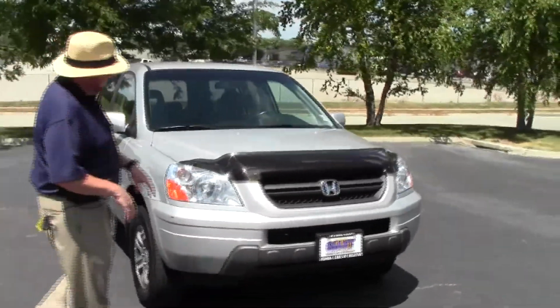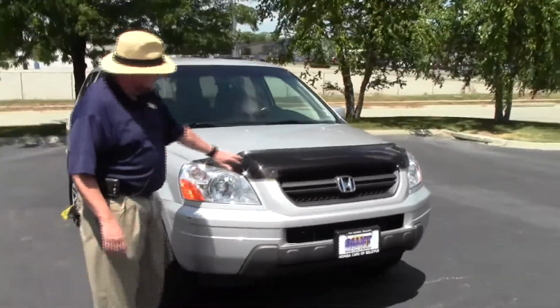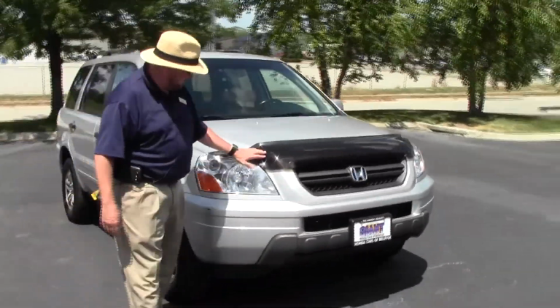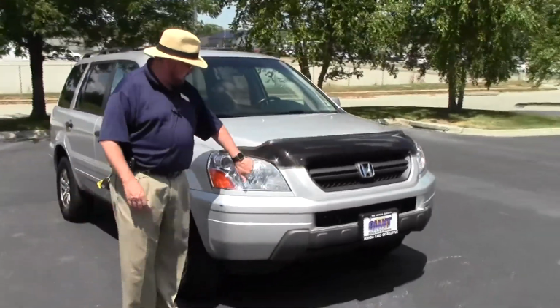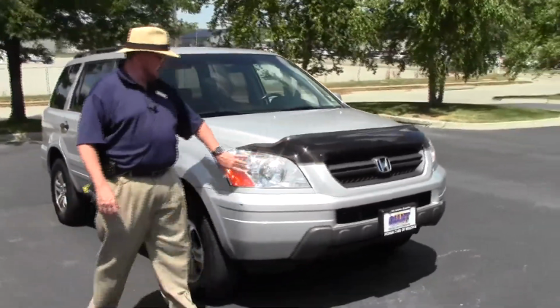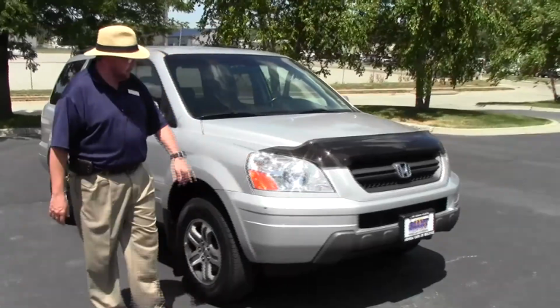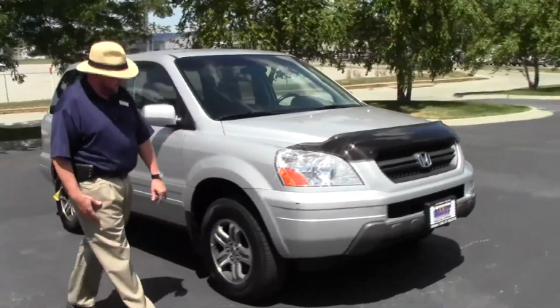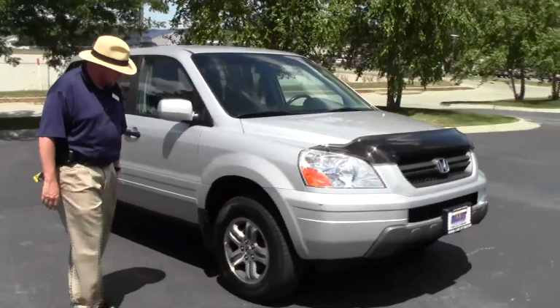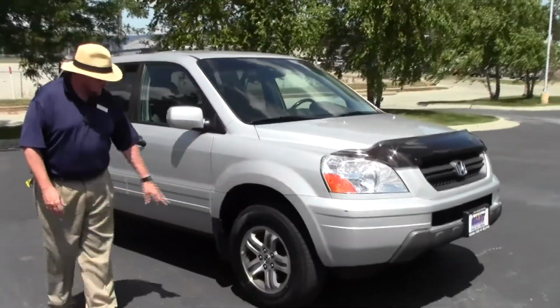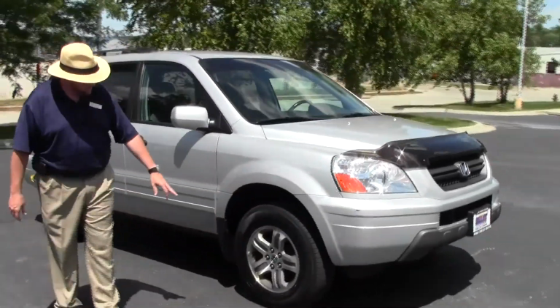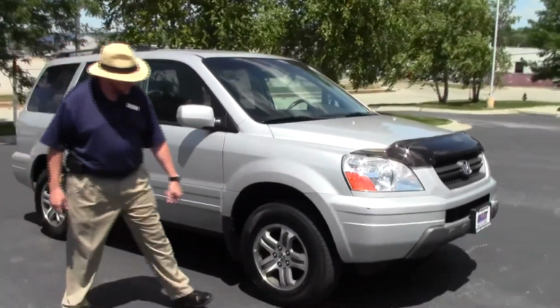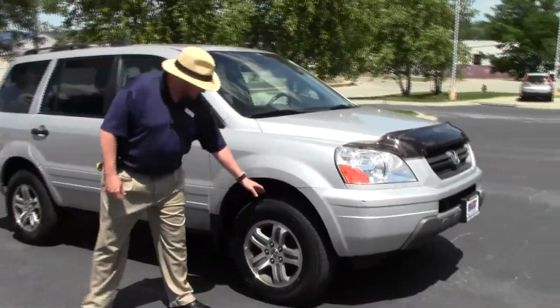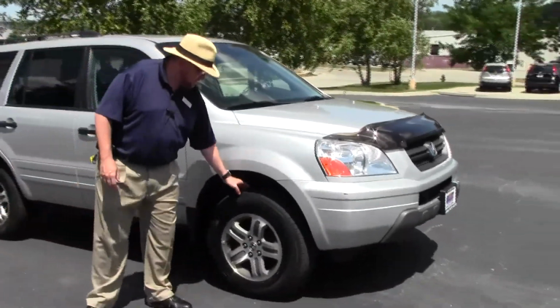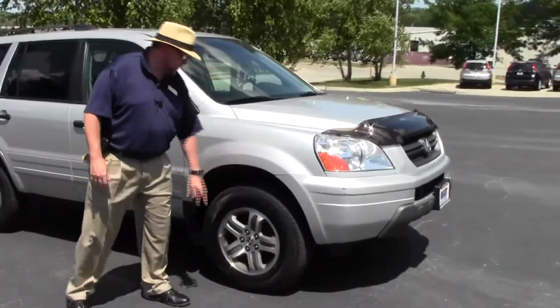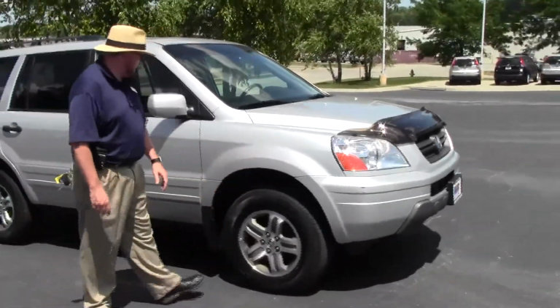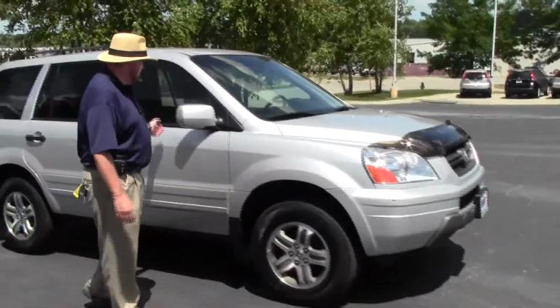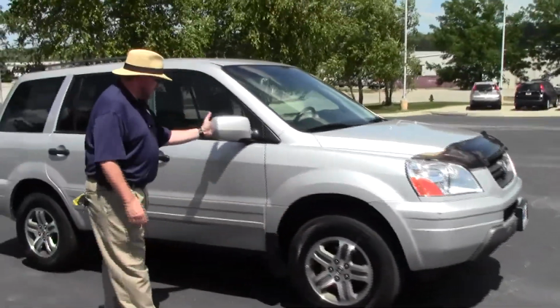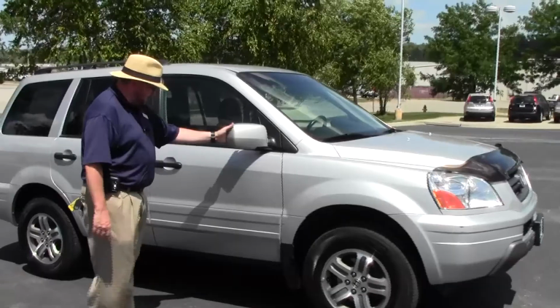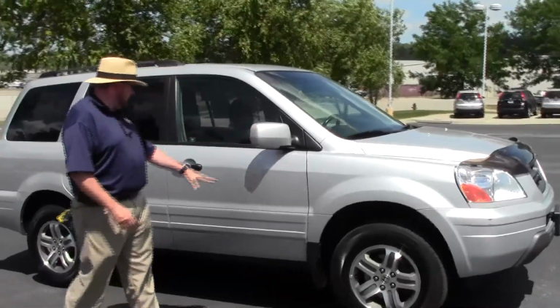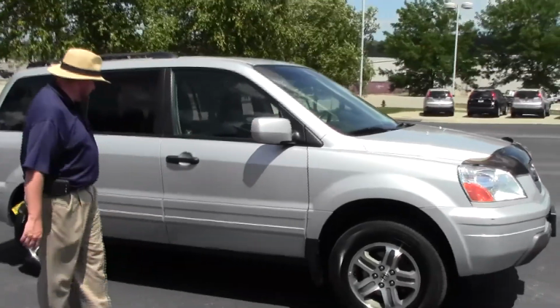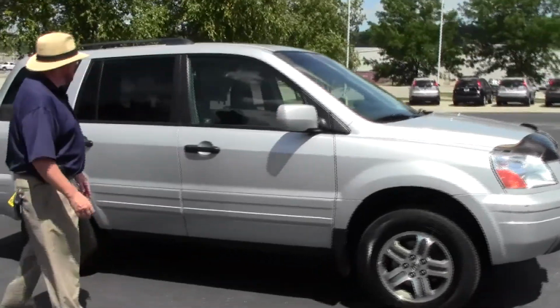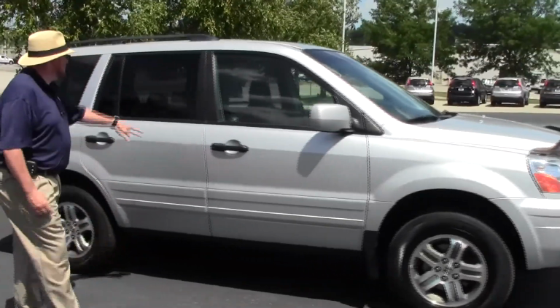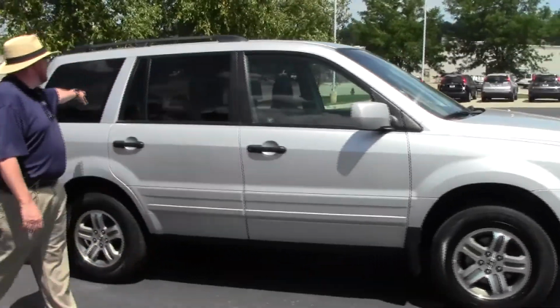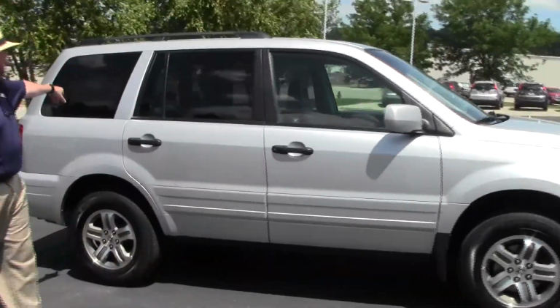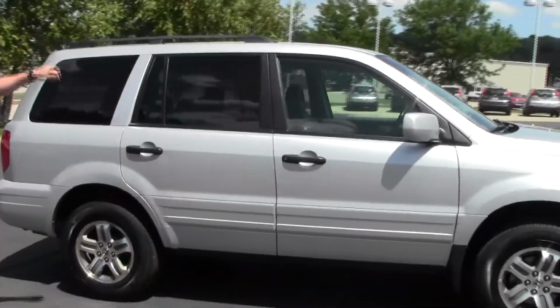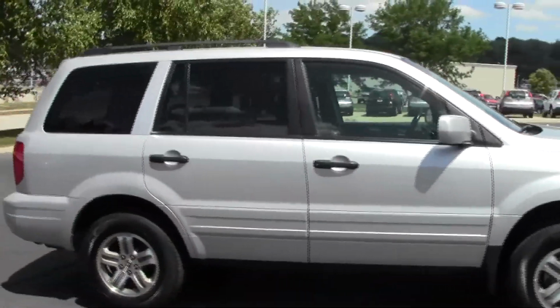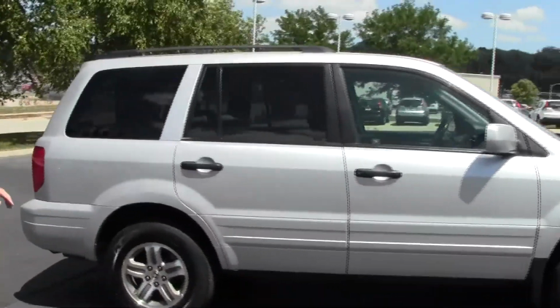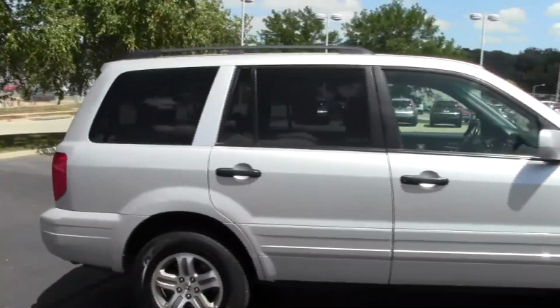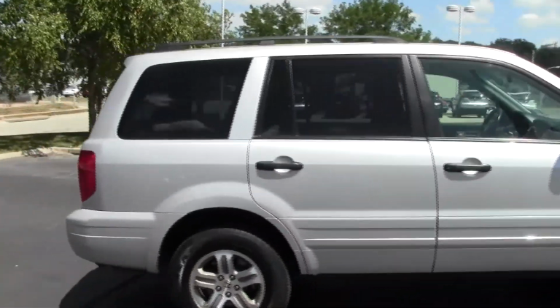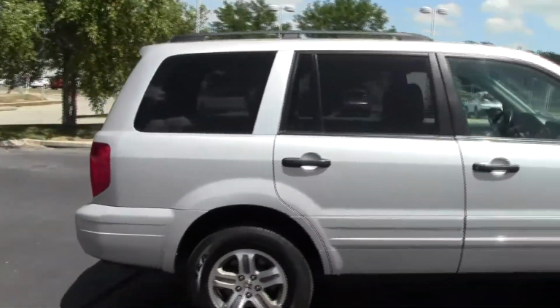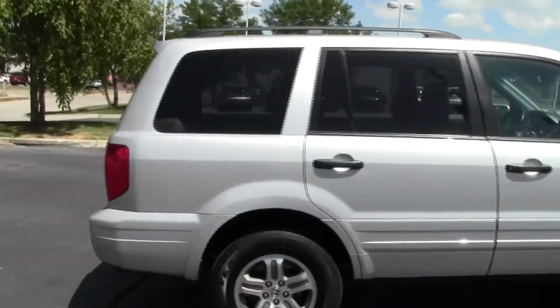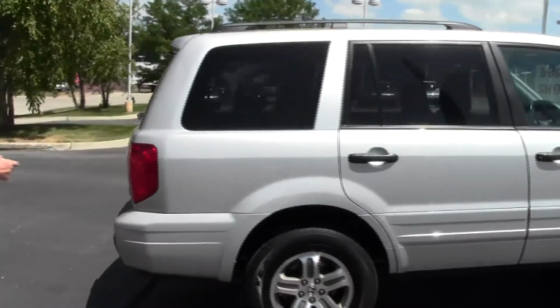It has a bug deflector, Lexan-covered wraparound headlights, 16-inch alloy wheels with lots of tread on the tires, breakaway mirrors, reinforced steel door beams, solar ray tinted glass, and roof rails. It is being sold as-is and does not have a warranty.